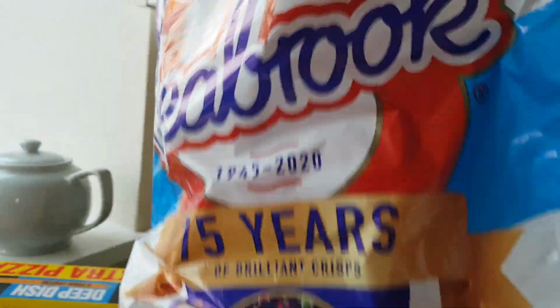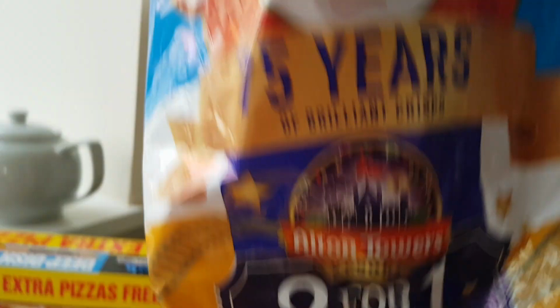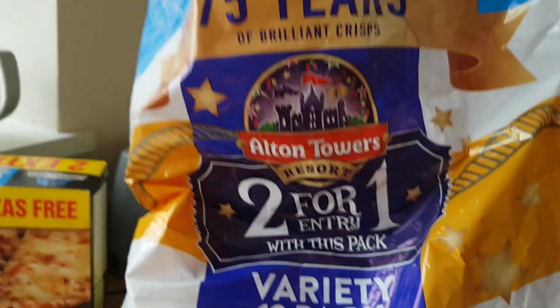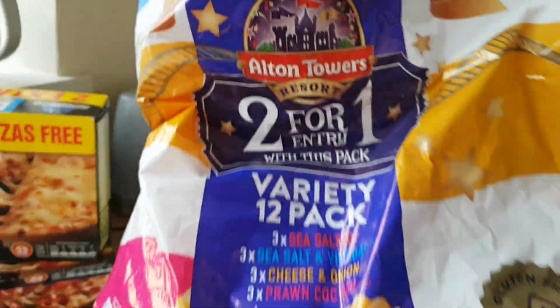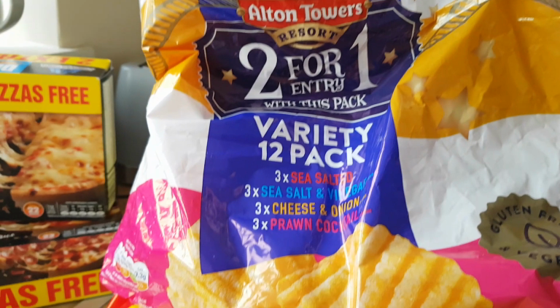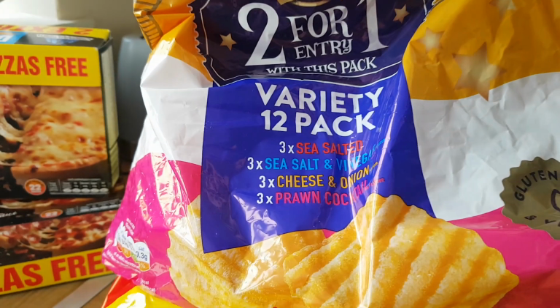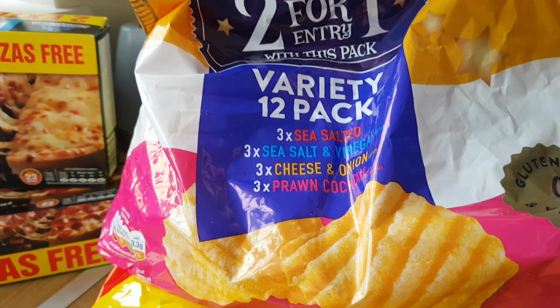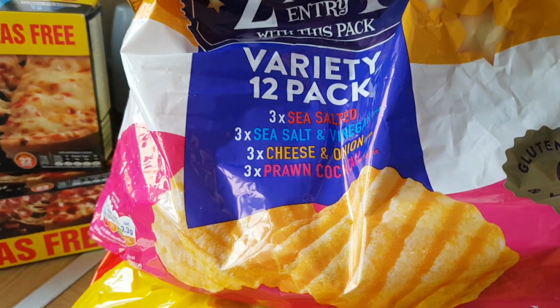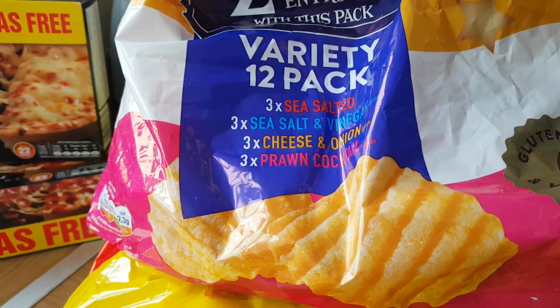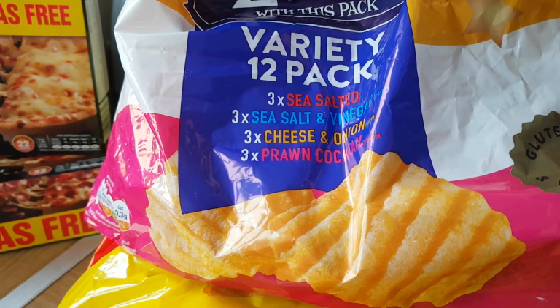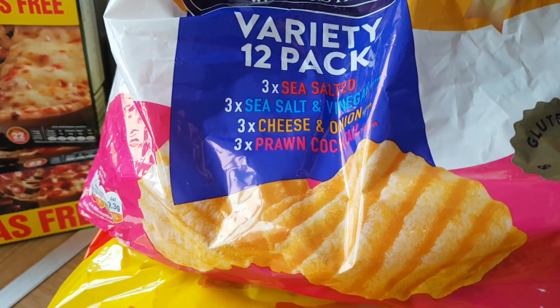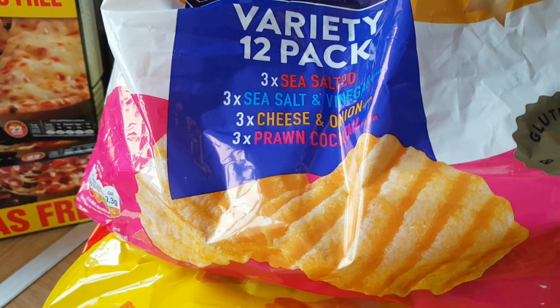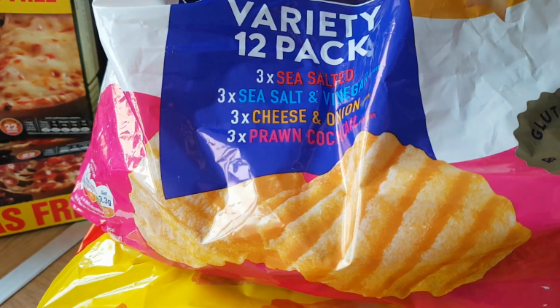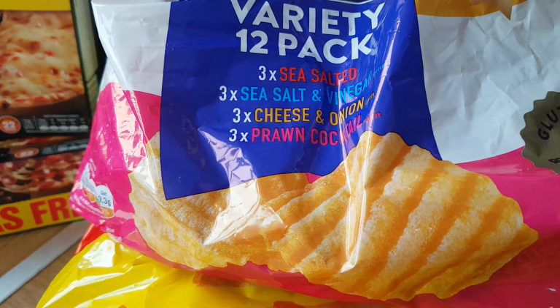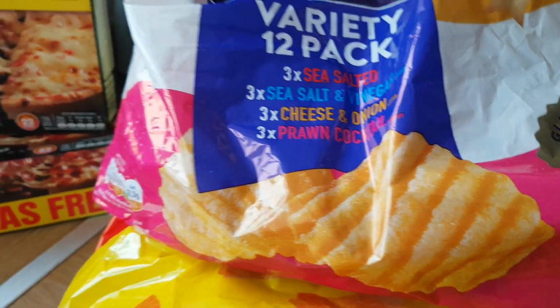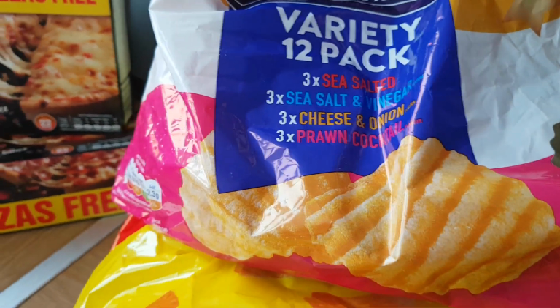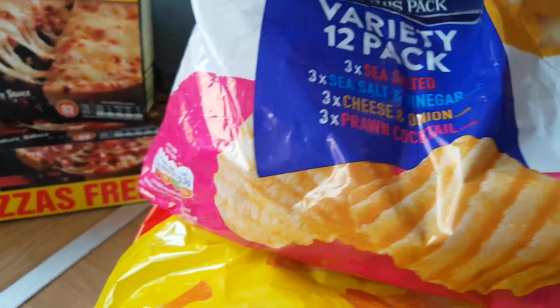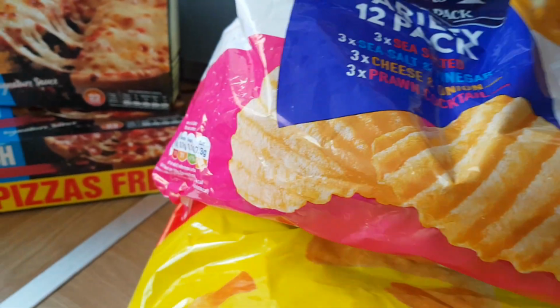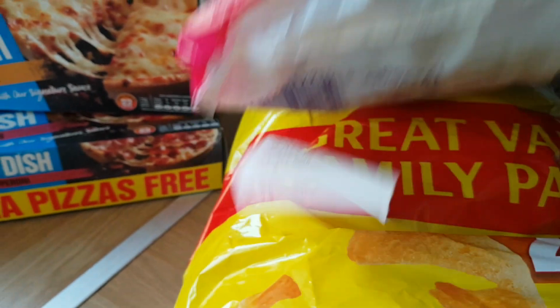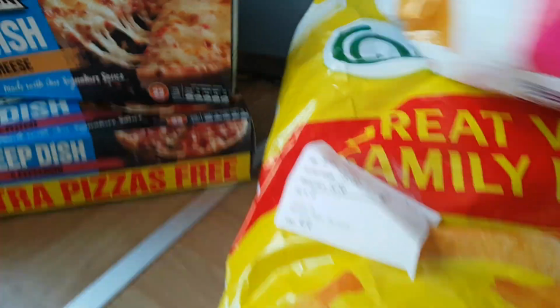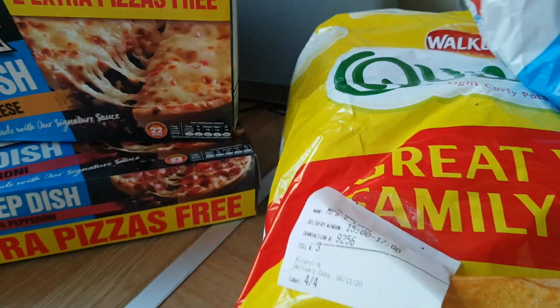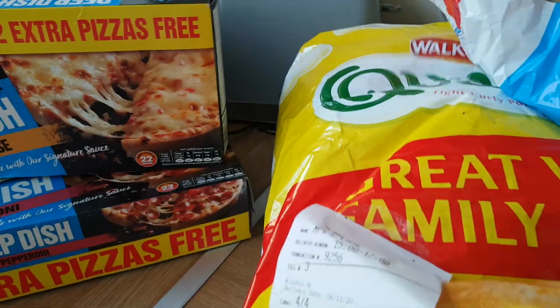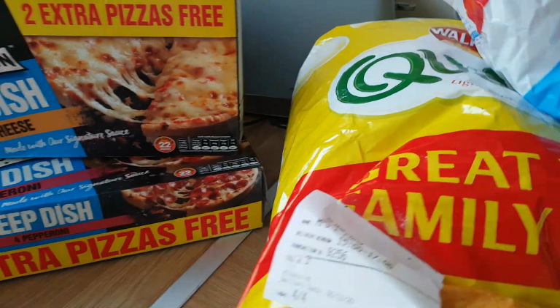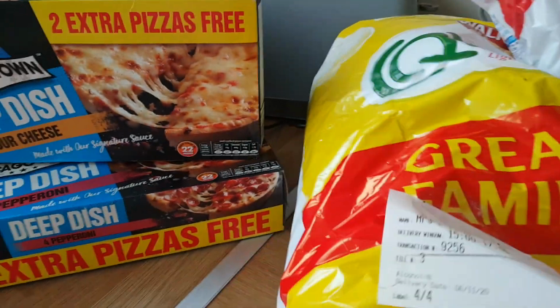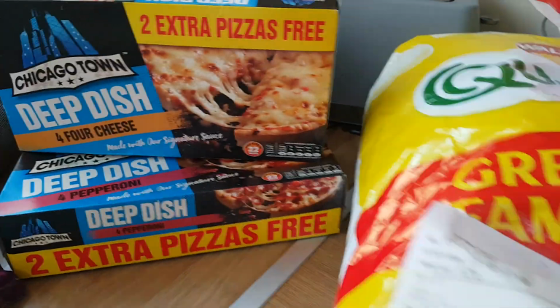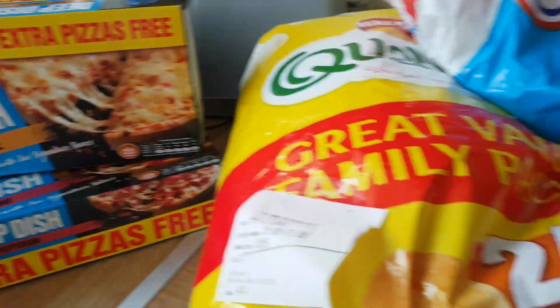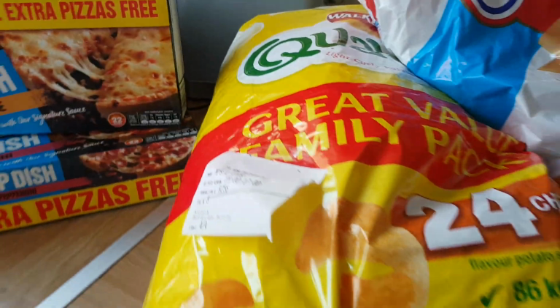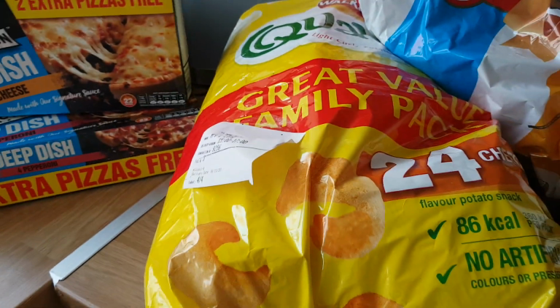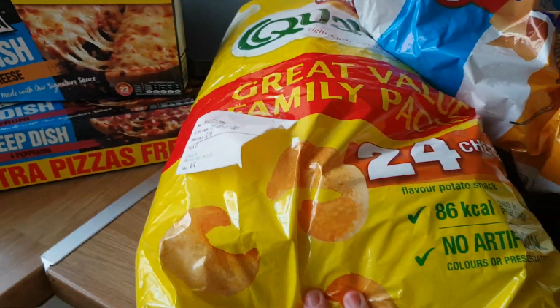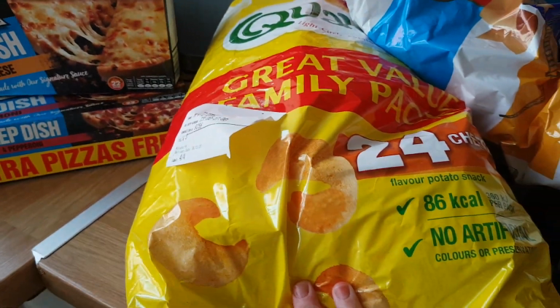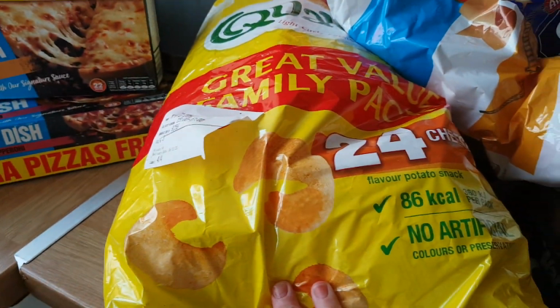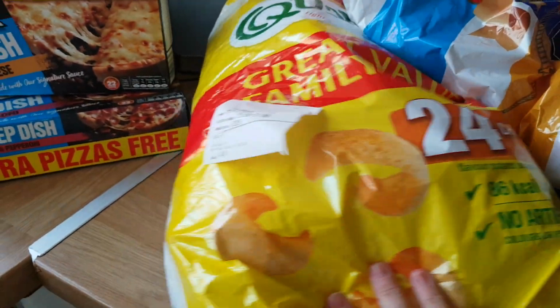These are like £3 — how many do you get in there? Oh, £12 worth. My favourite are the cheese and onion, love that. And some Quavers — they were like £3 as well.